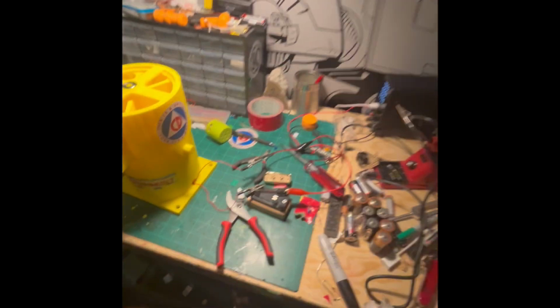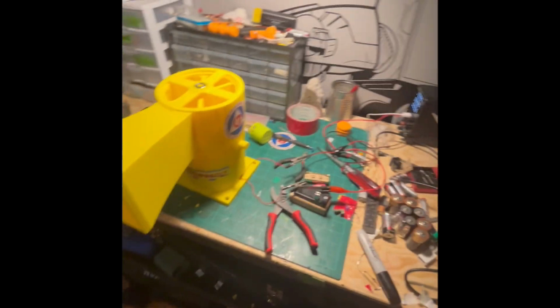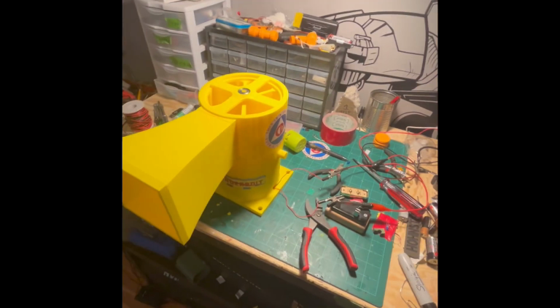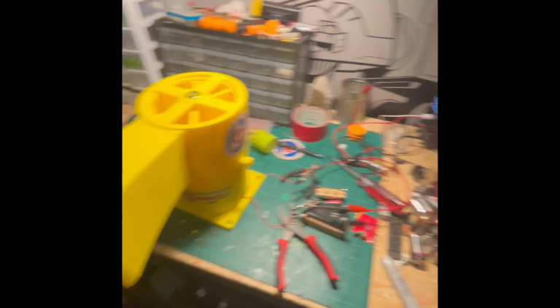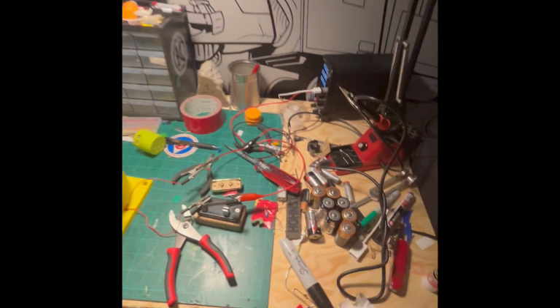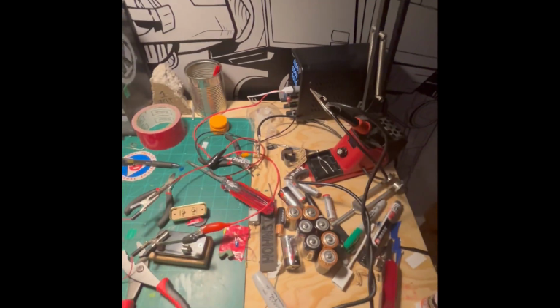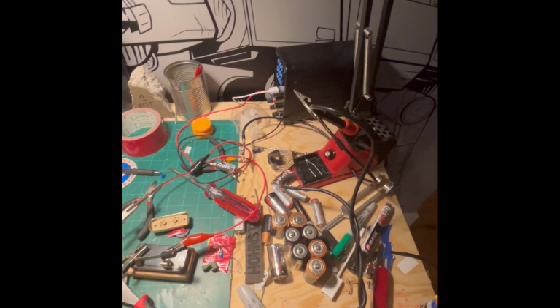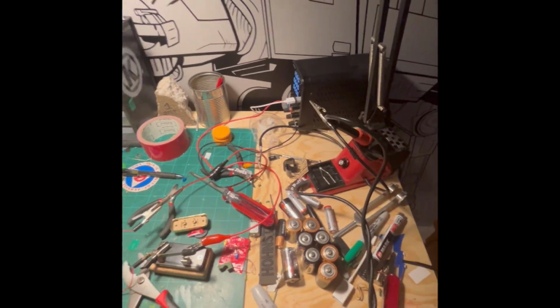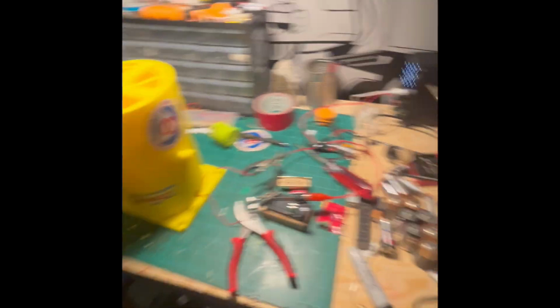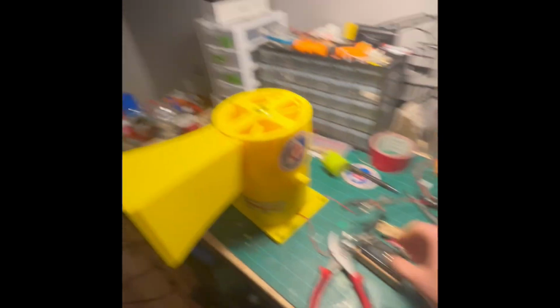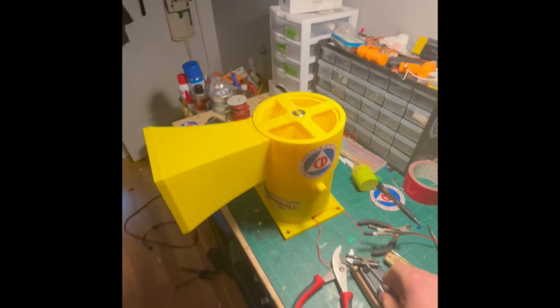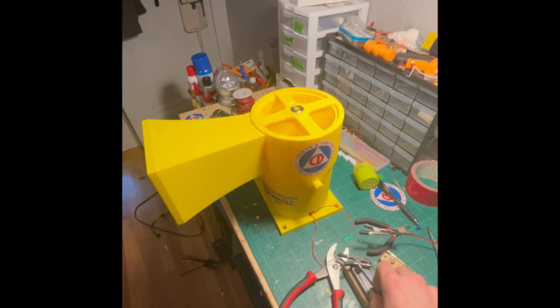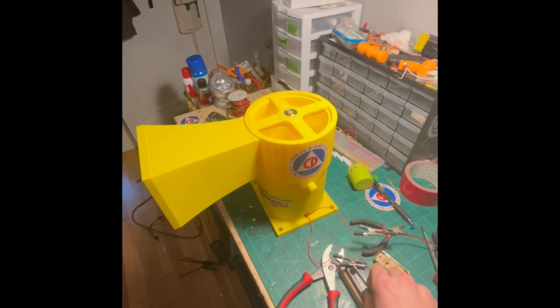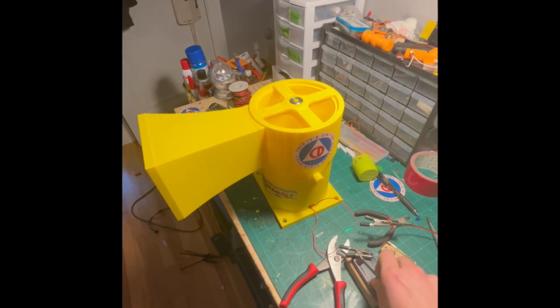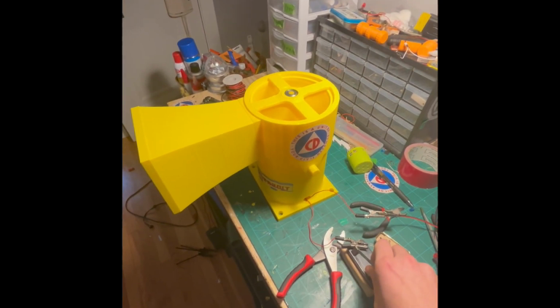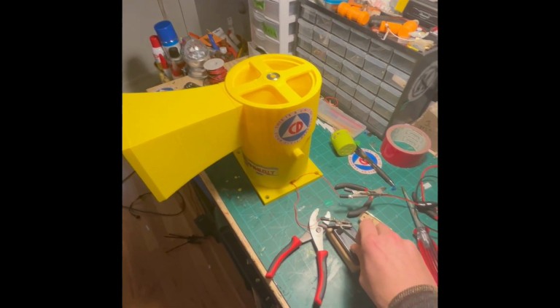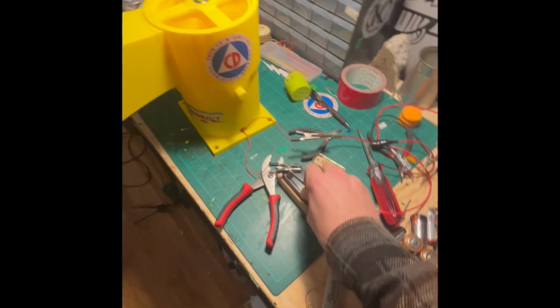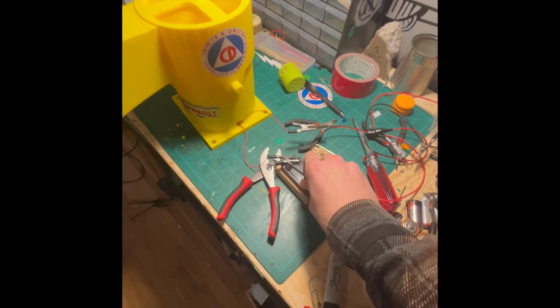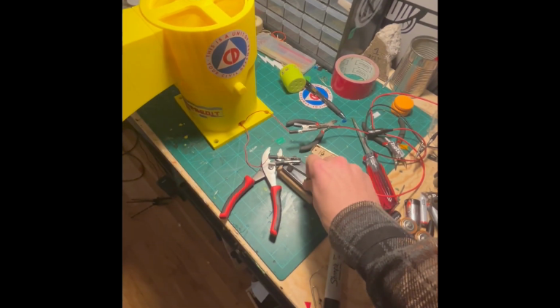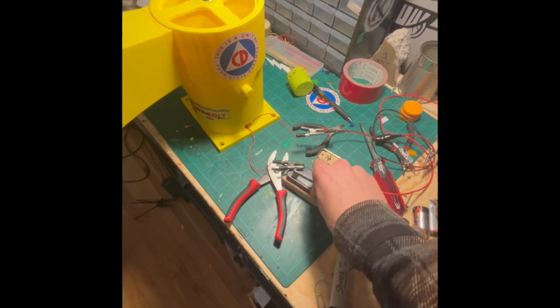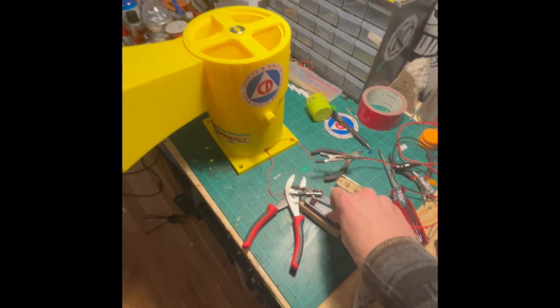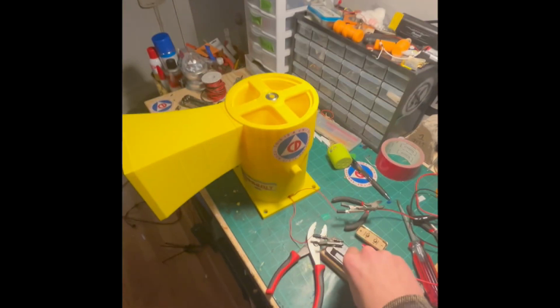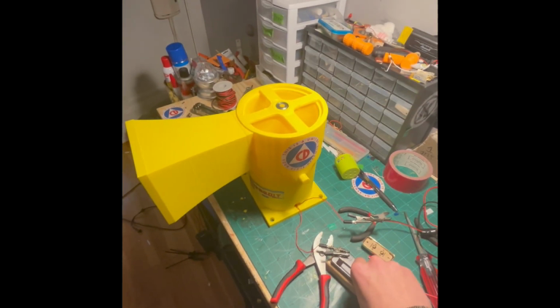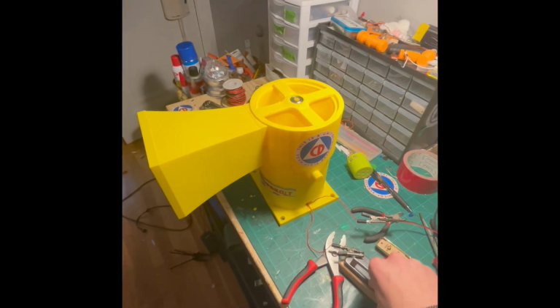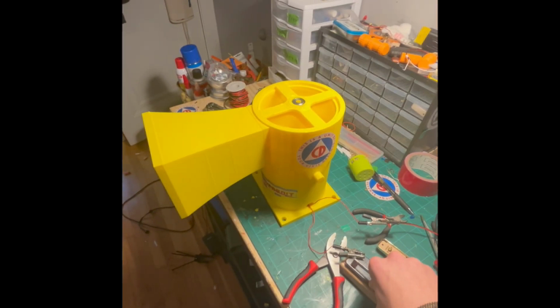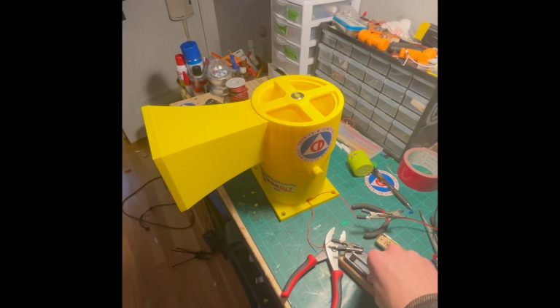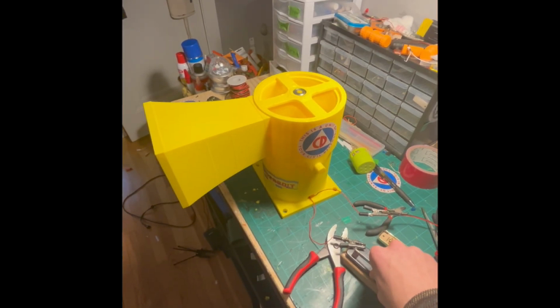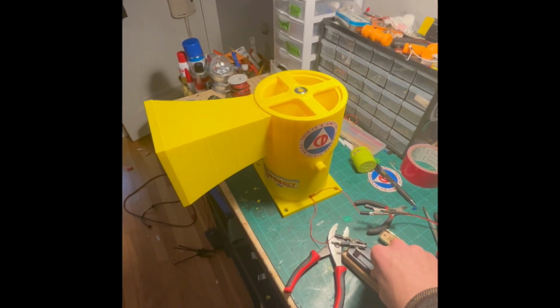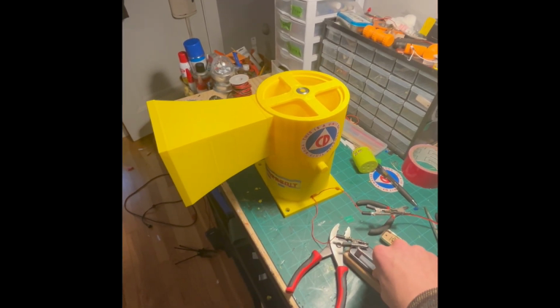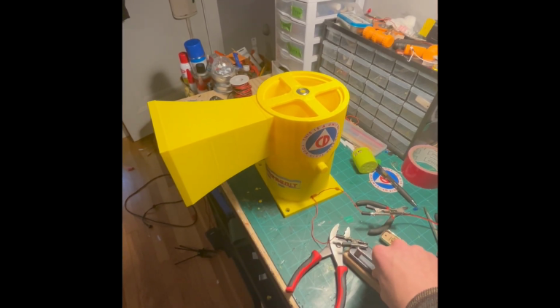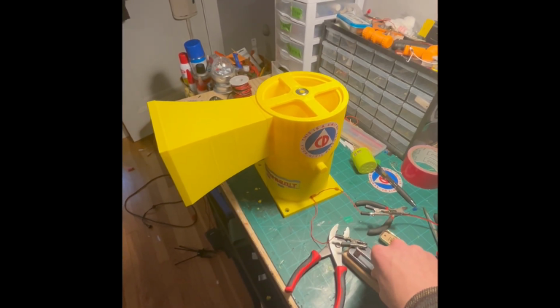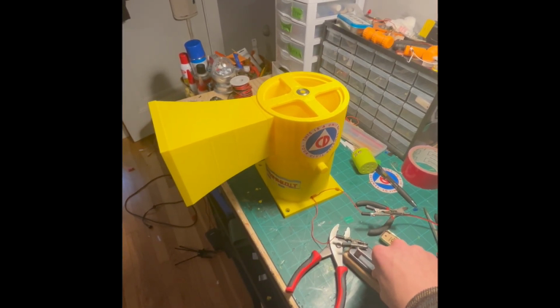Power test — this is five amps, ten volts. Go!